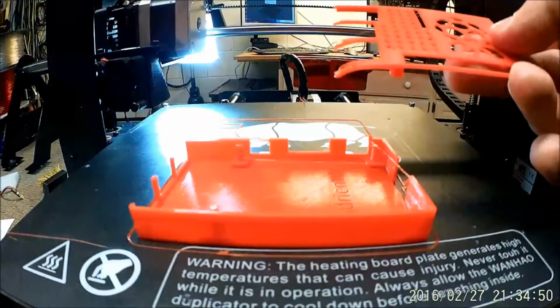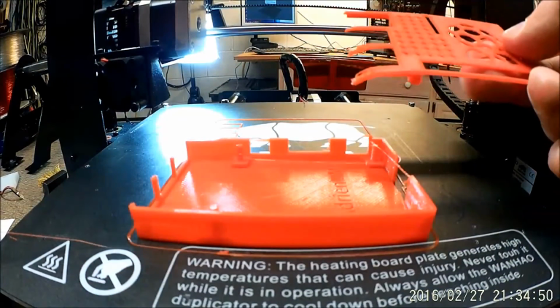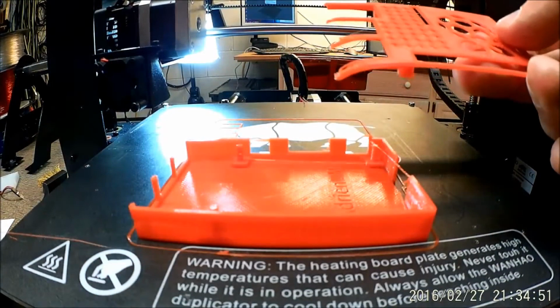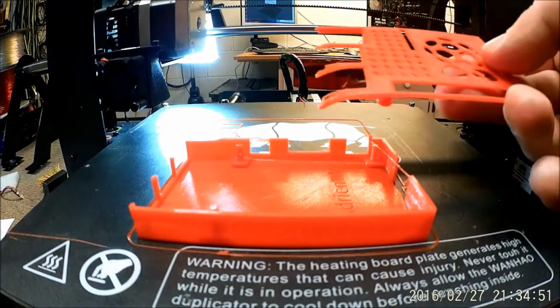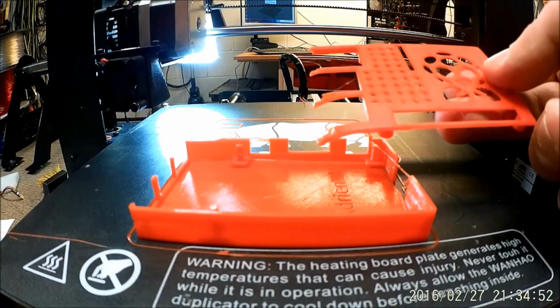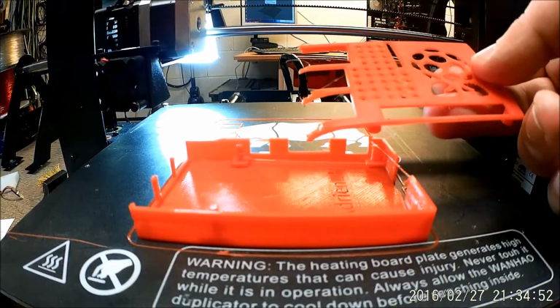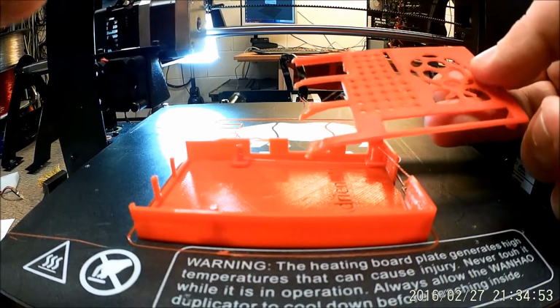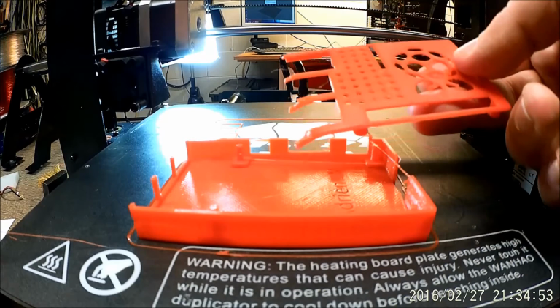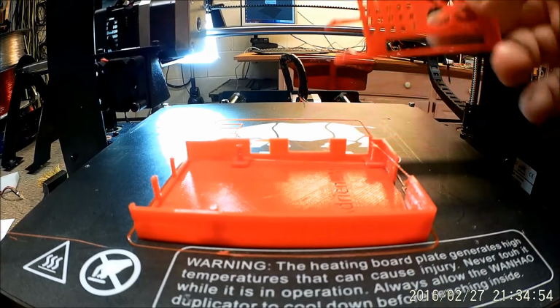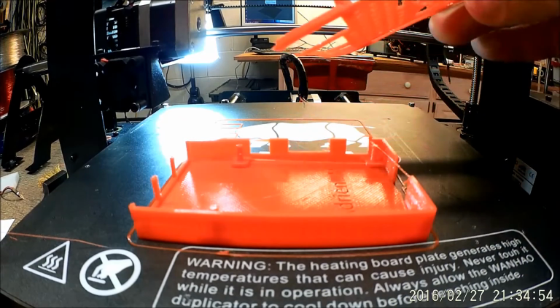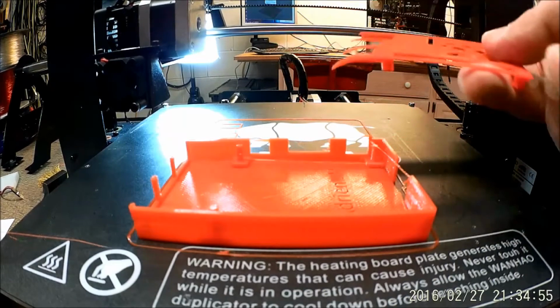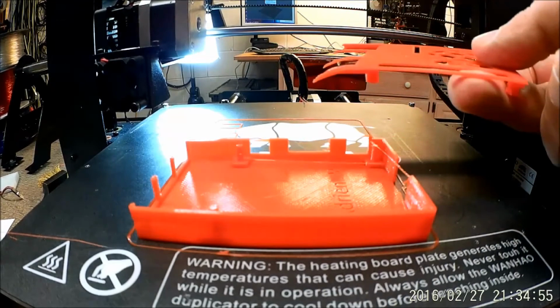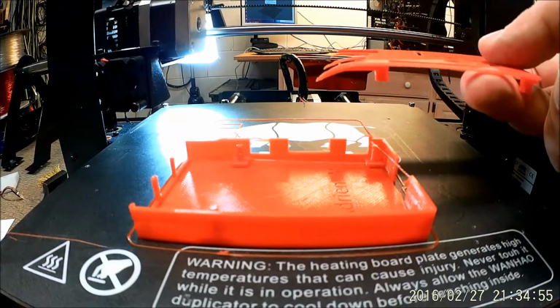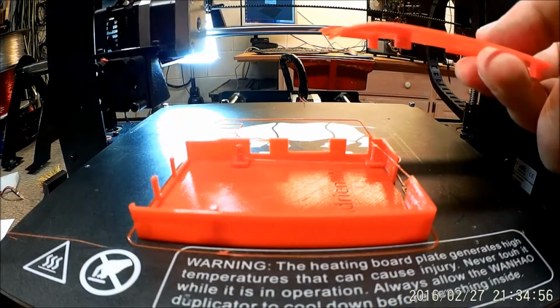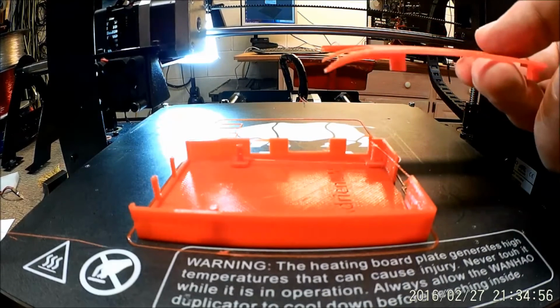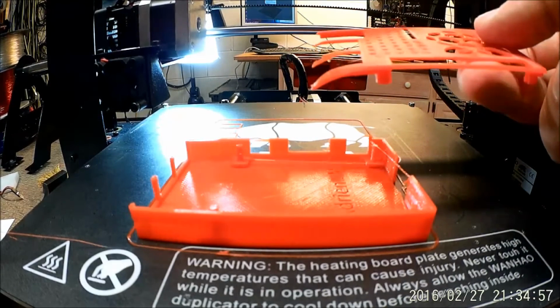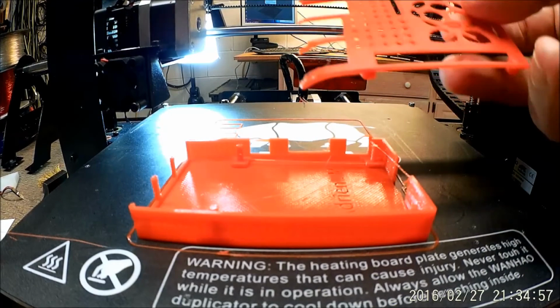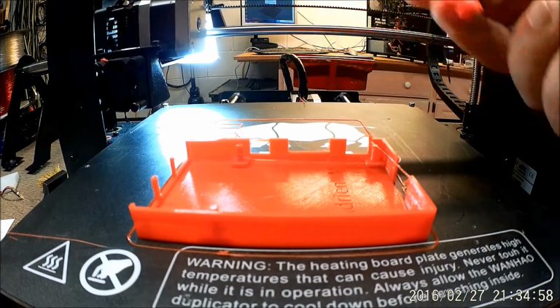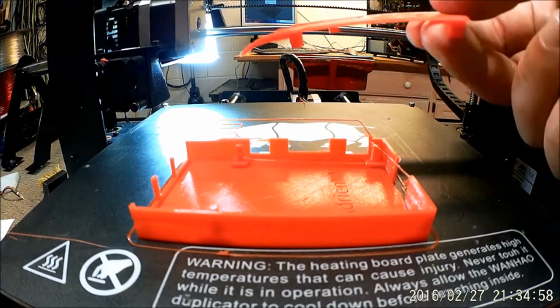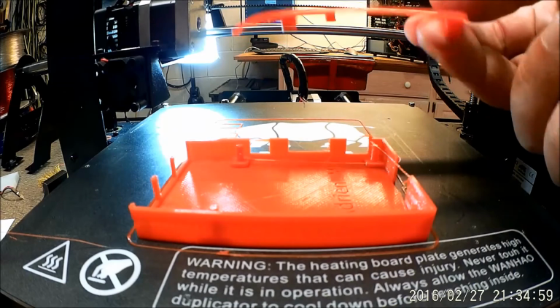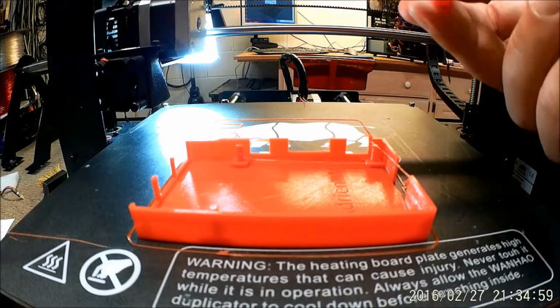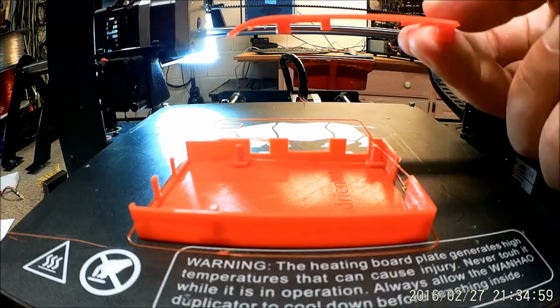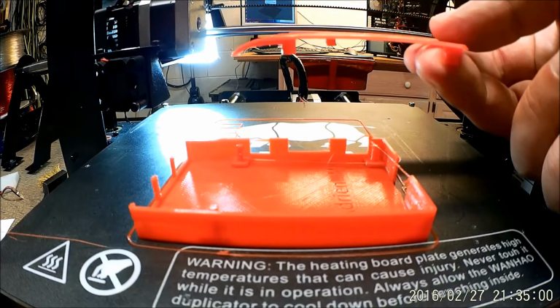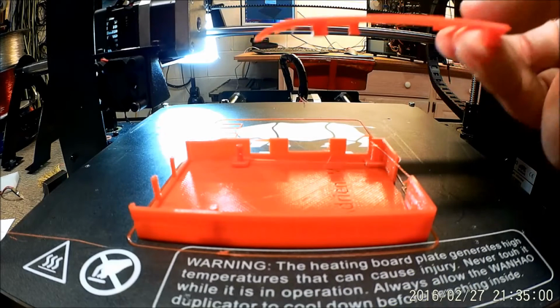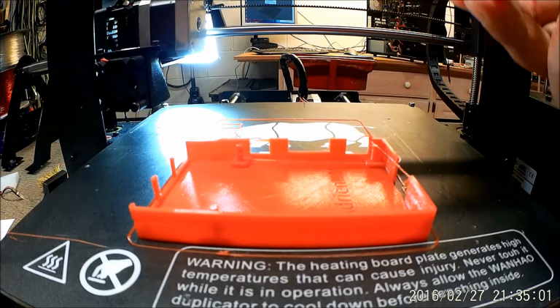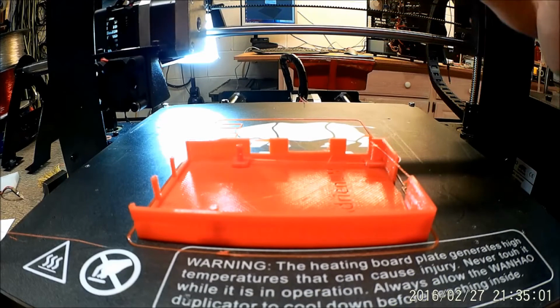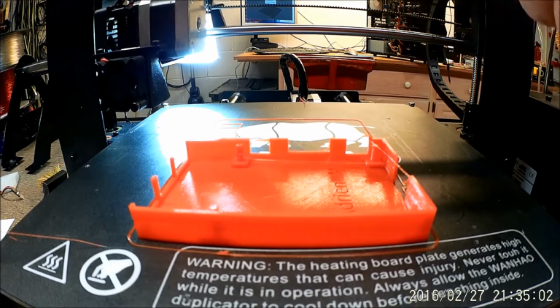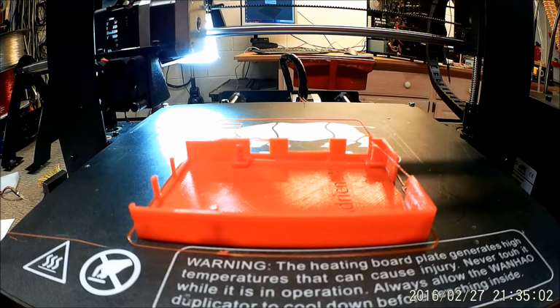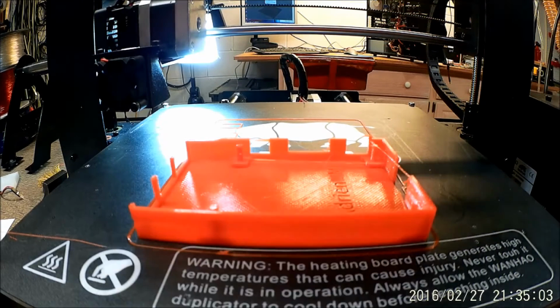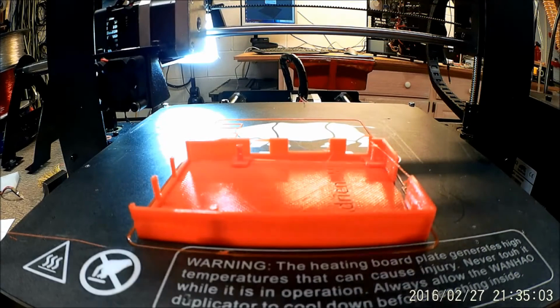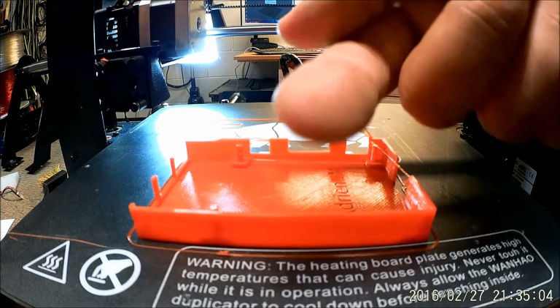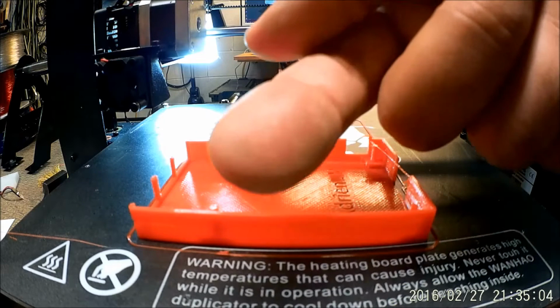Before we get too far, let's go ahead and watch the time lapse of this, and then we'll come back and talk a little bit more about this, and then I'm going to reprint this piece. So, time lapse.